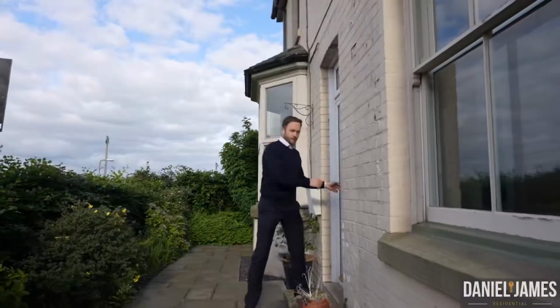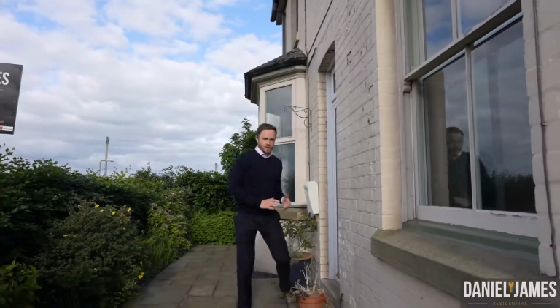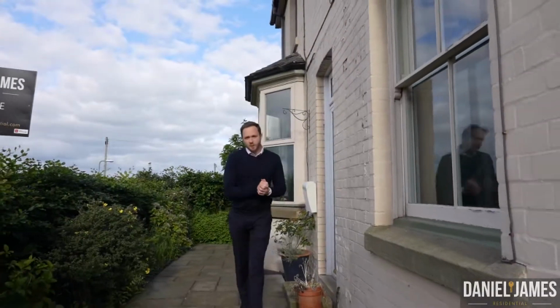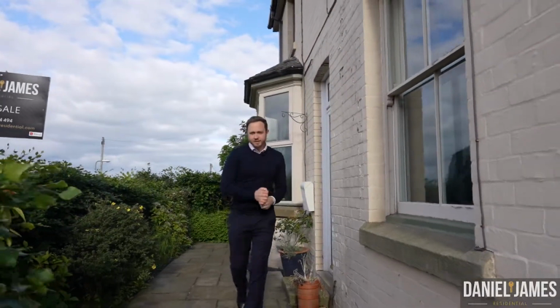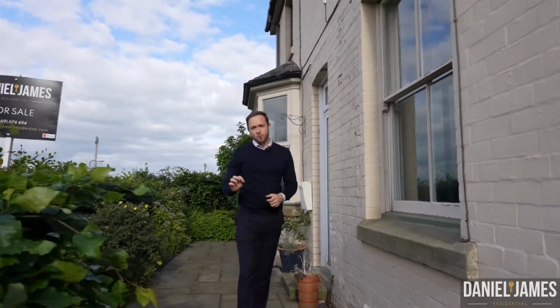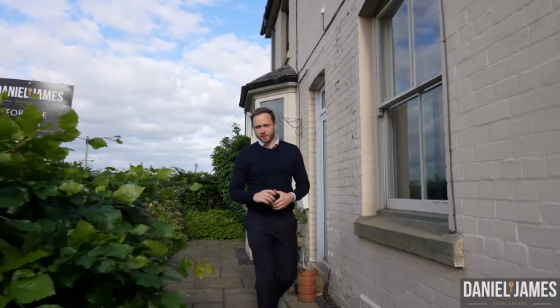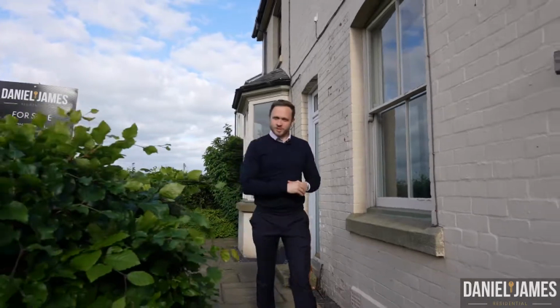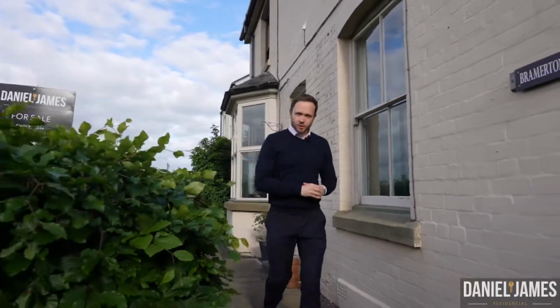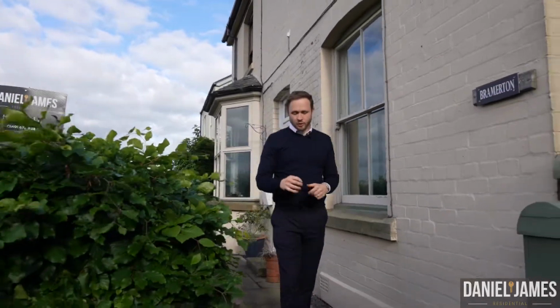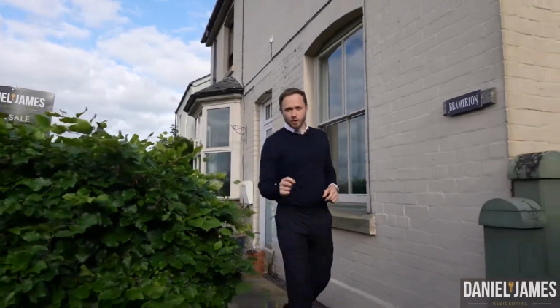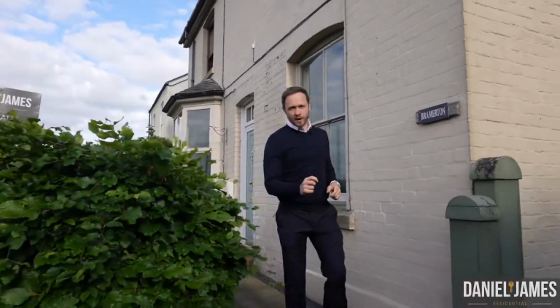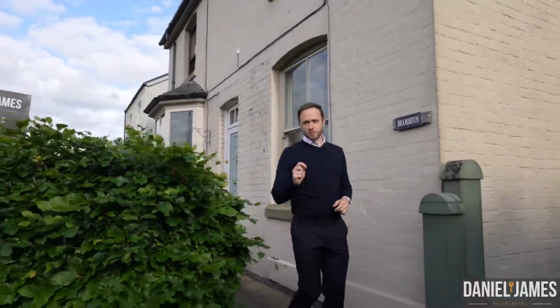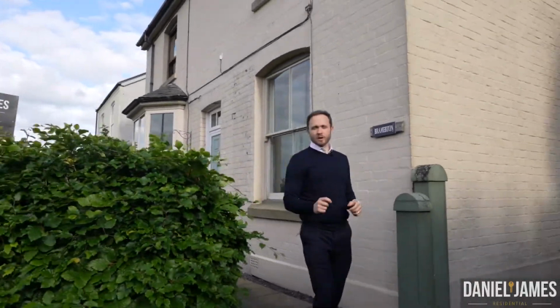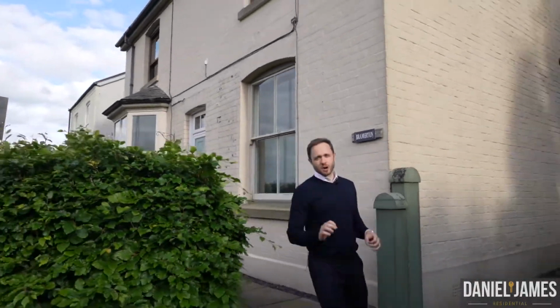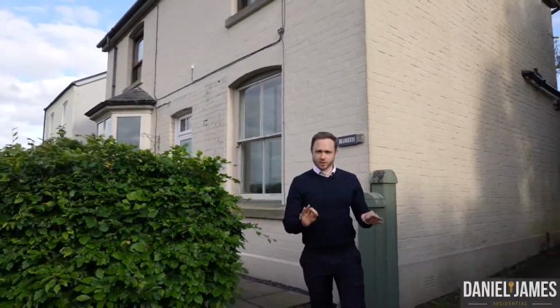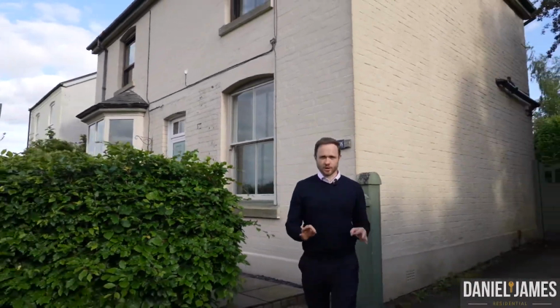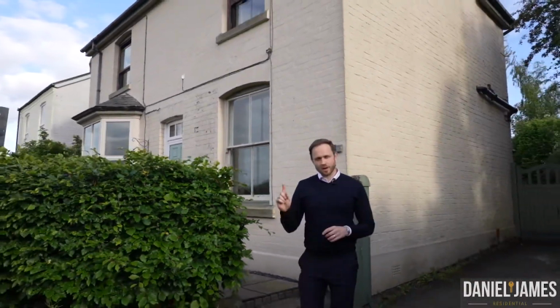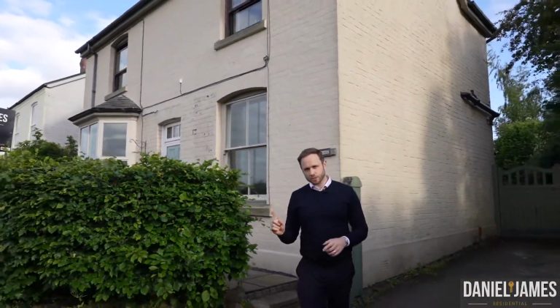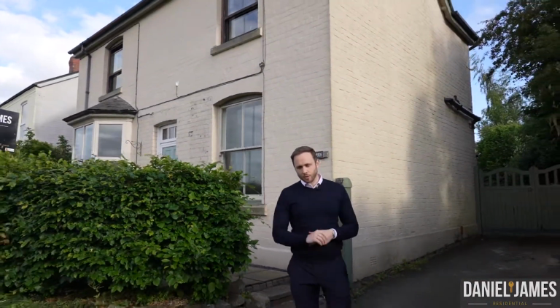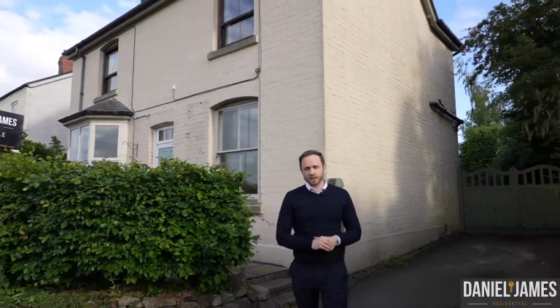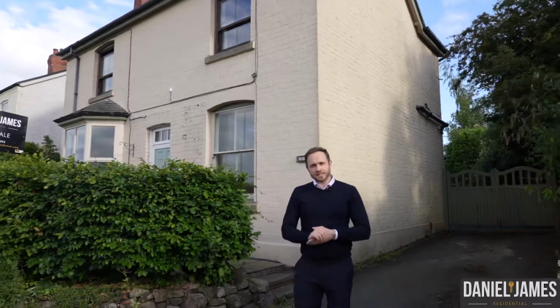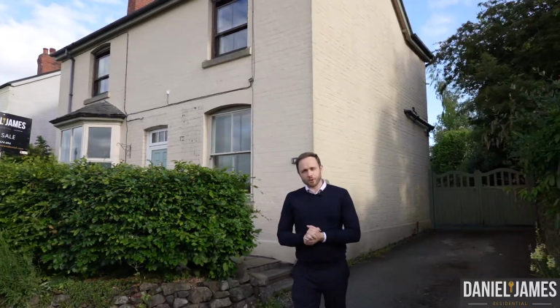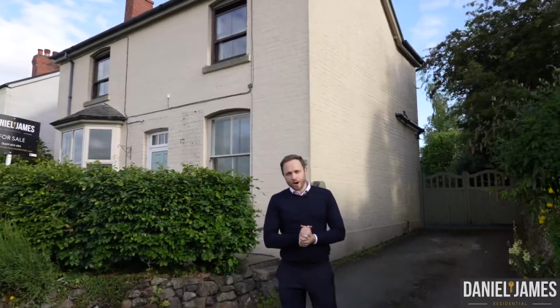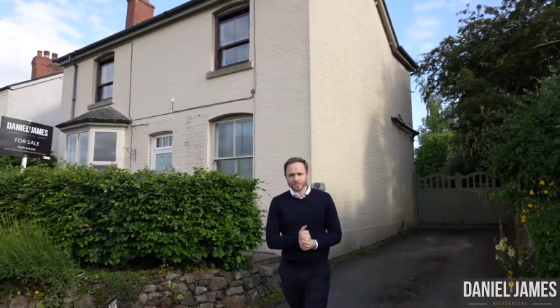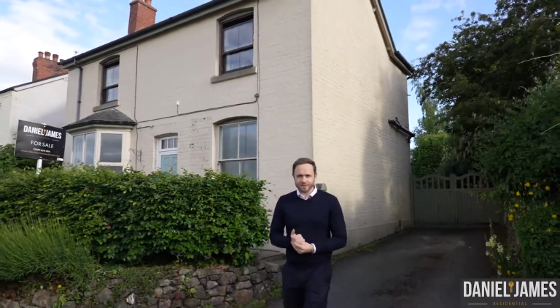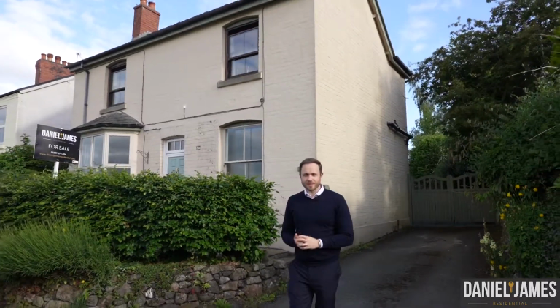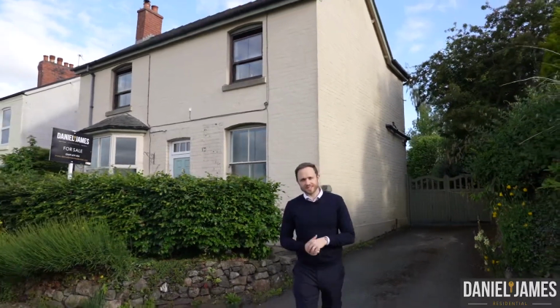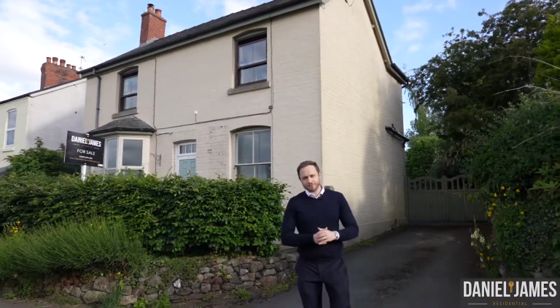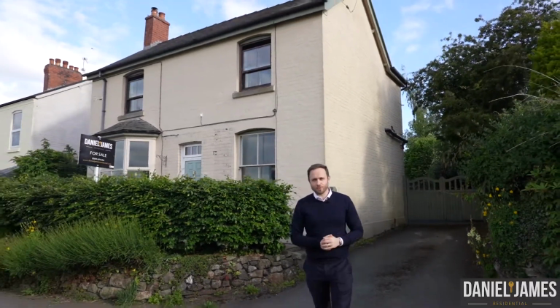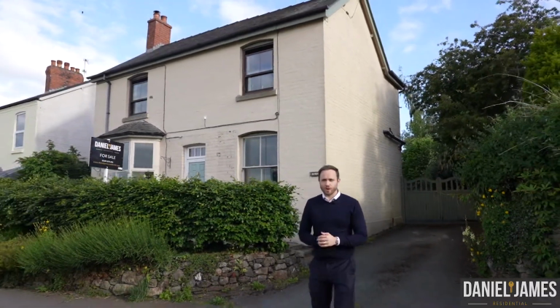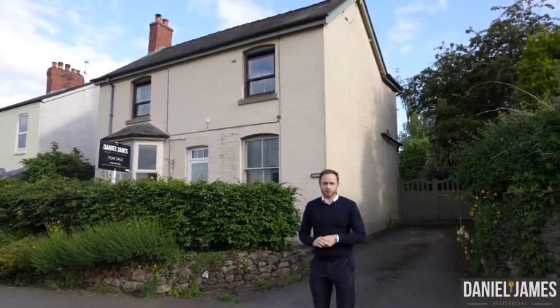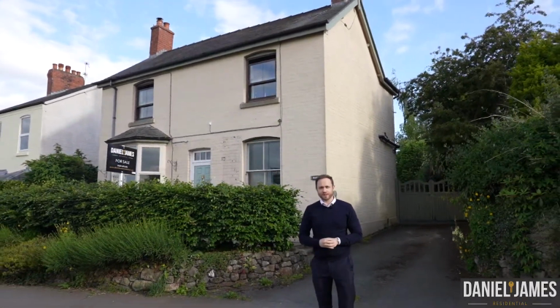So there we have it. This home offers enormous appeal if you're looking for a well-kept, well-loved, charming Victorian home — this could be the one. Please give me a call on 01691 674 494. Thank you.